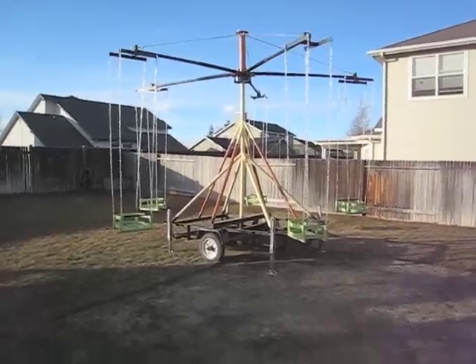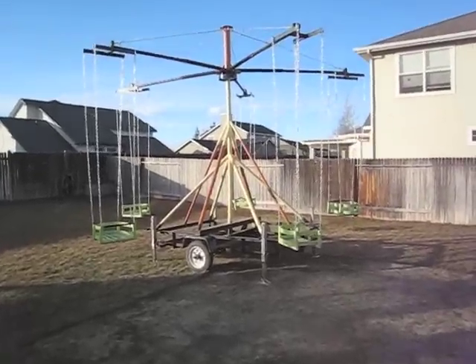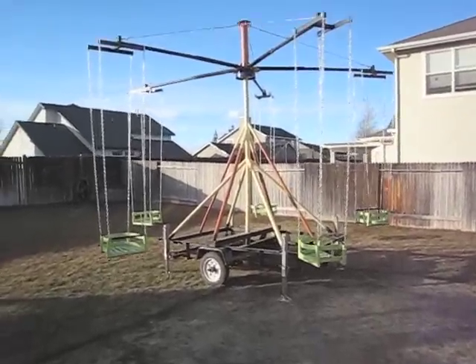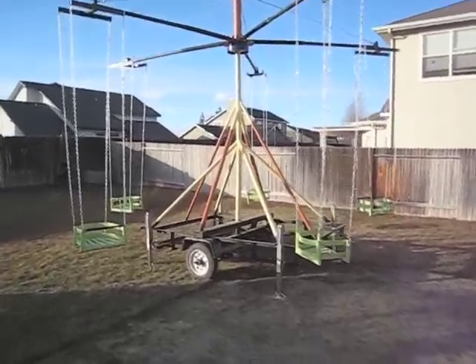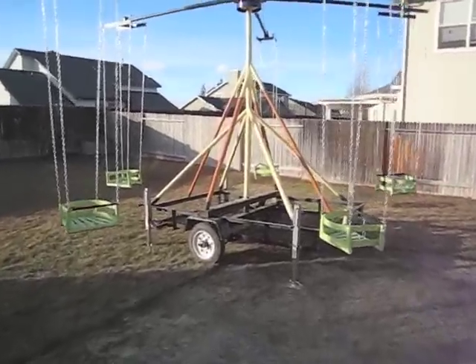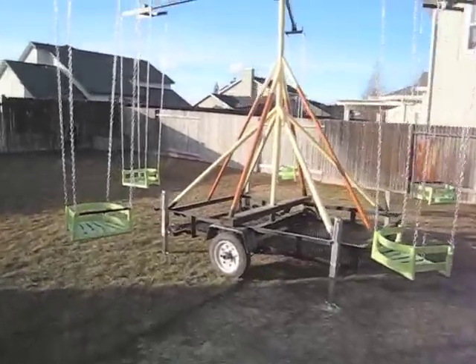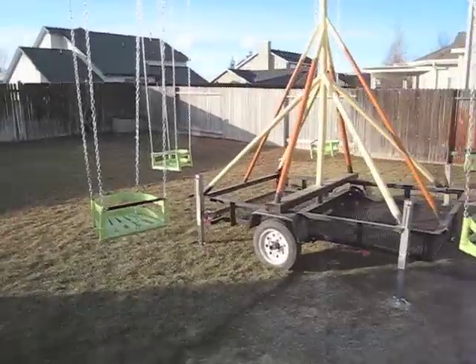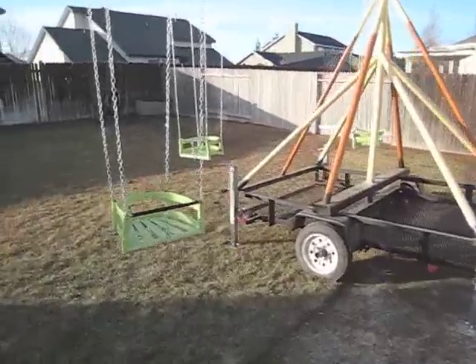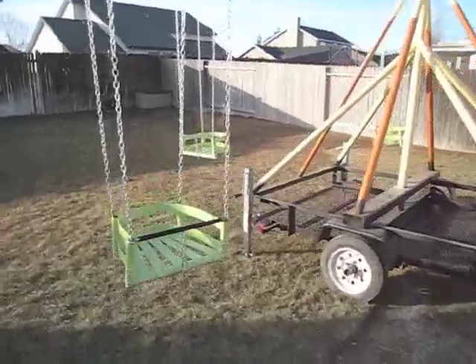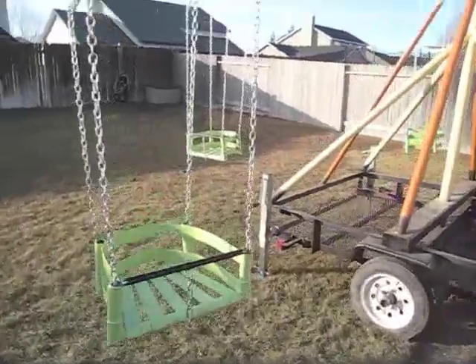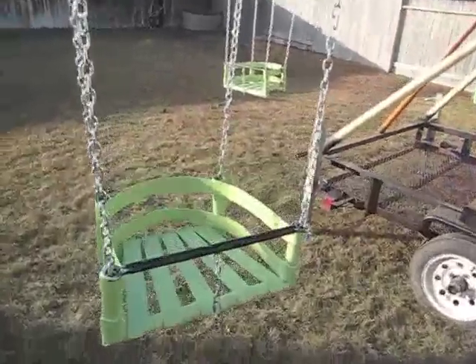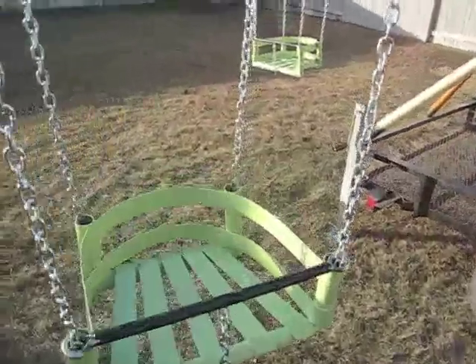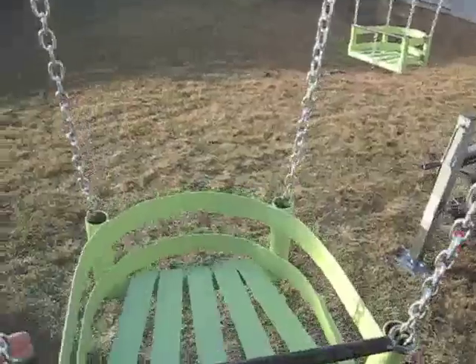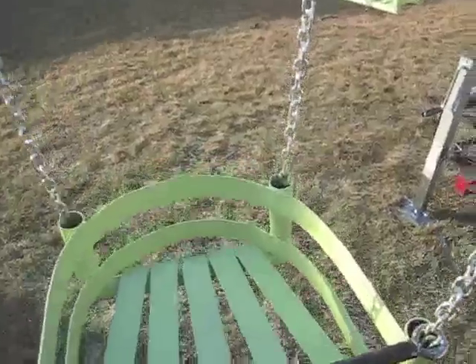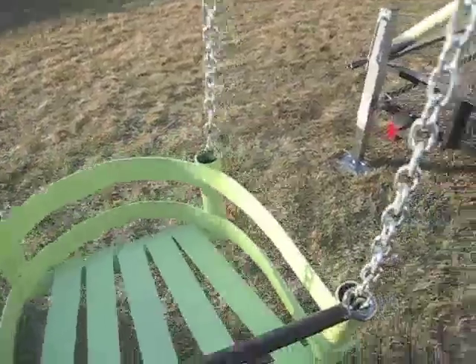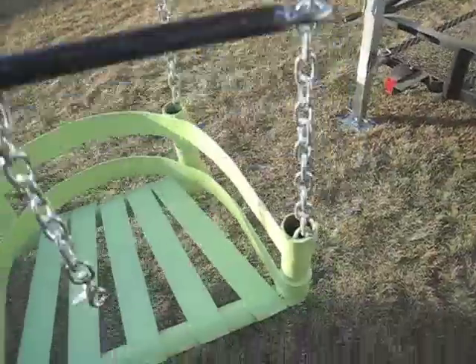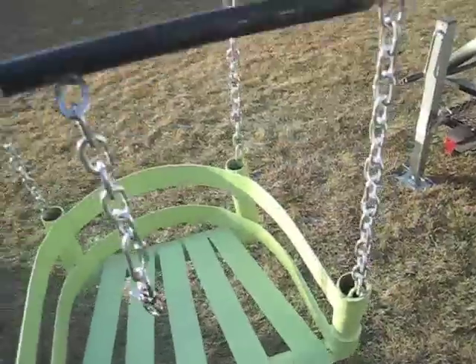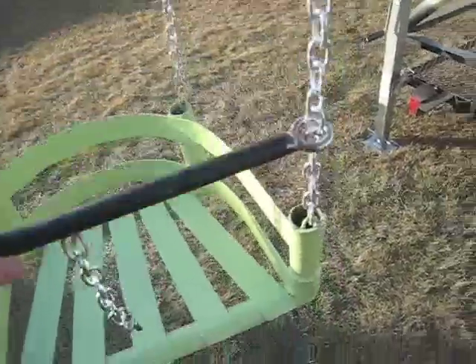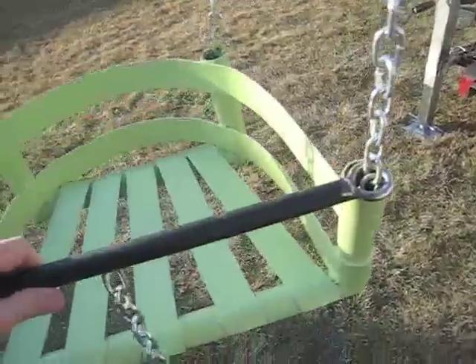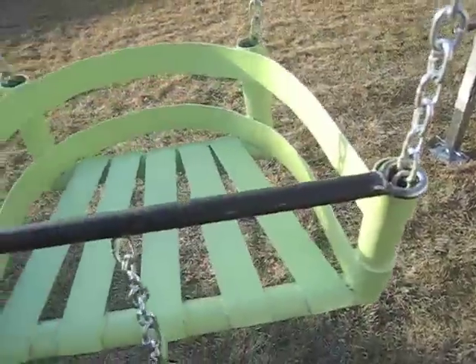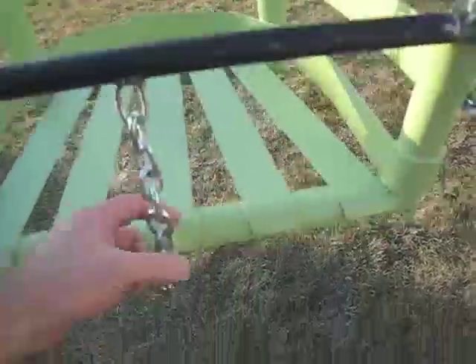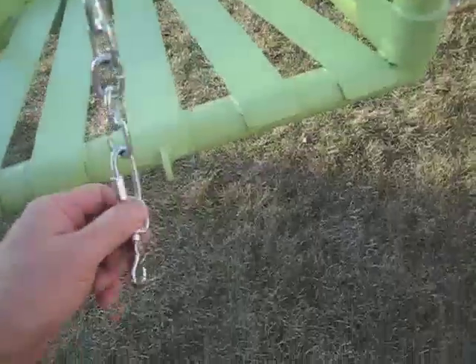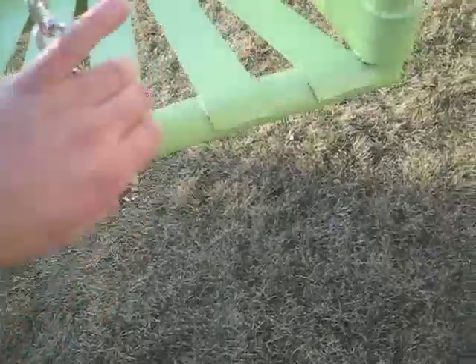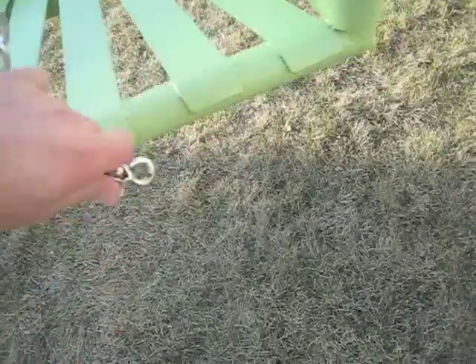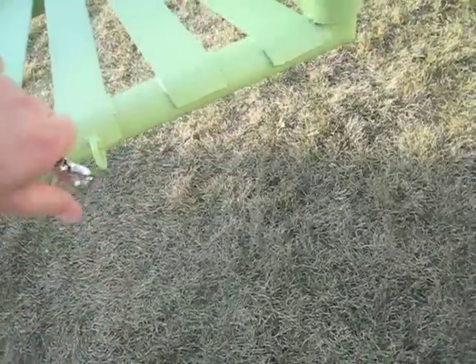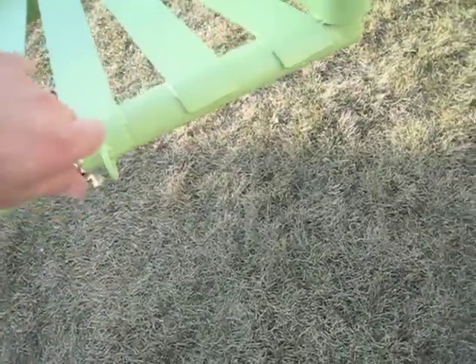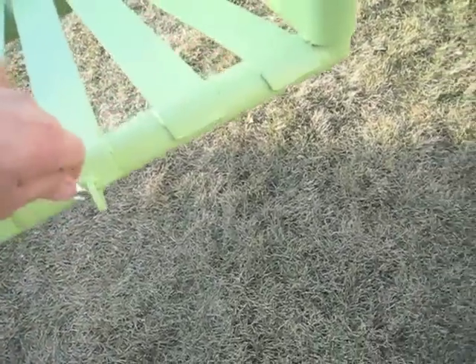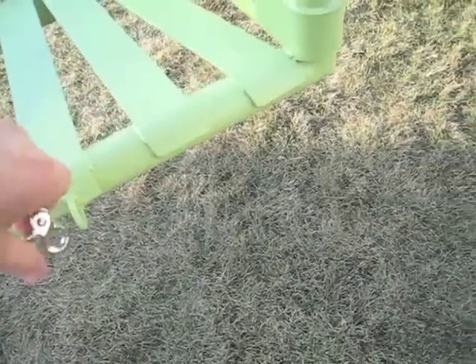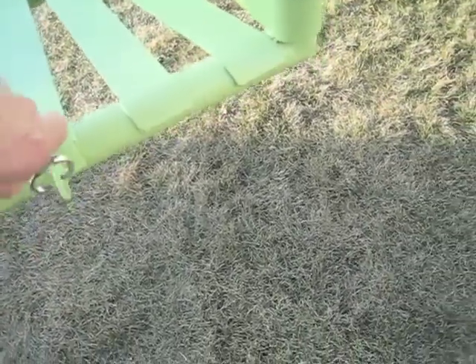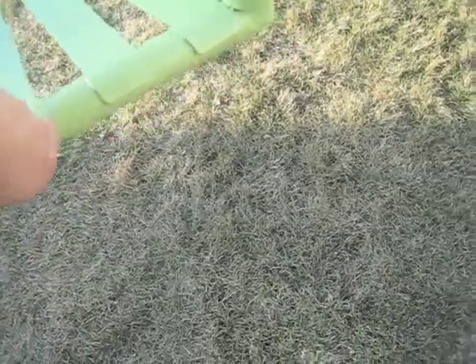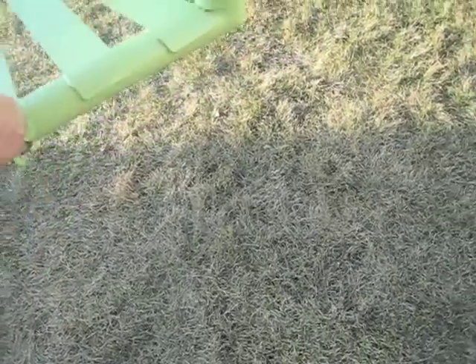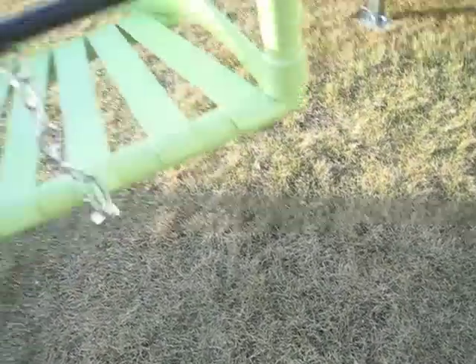I made a backyard carnival ride, a swing ride for my children. It's mounted on a trailer. There are five seats welded up in steel with safety chains to keep them in good and safe.